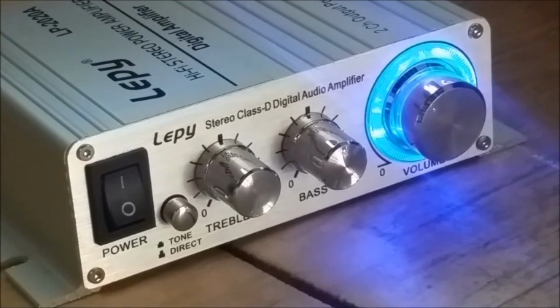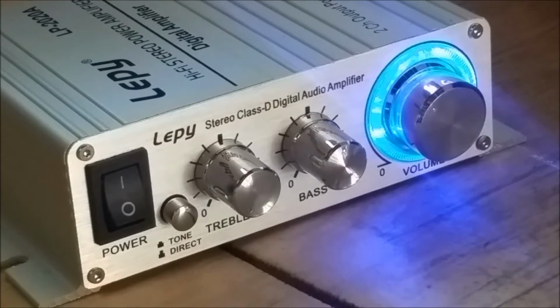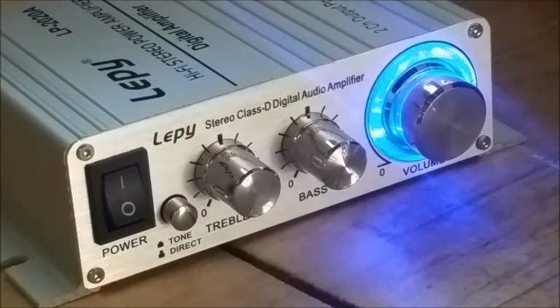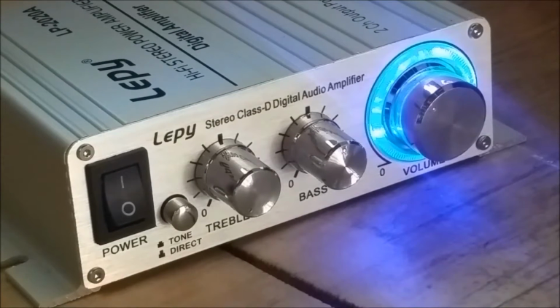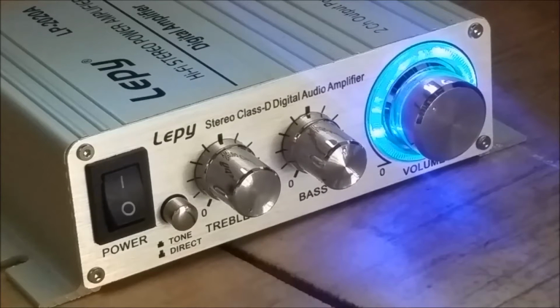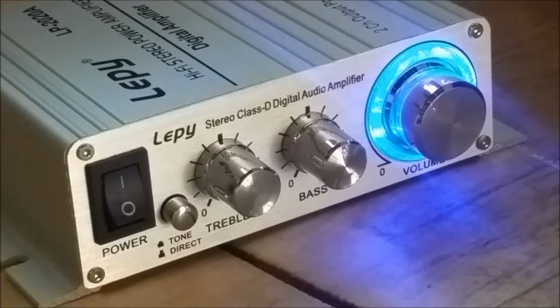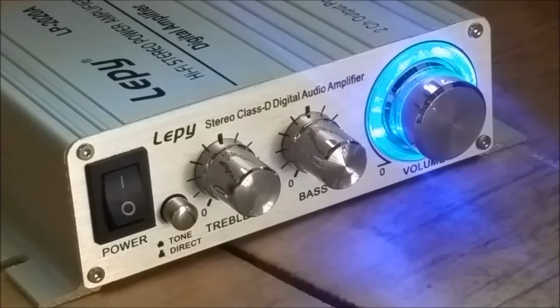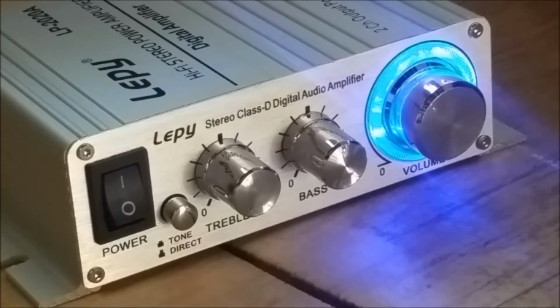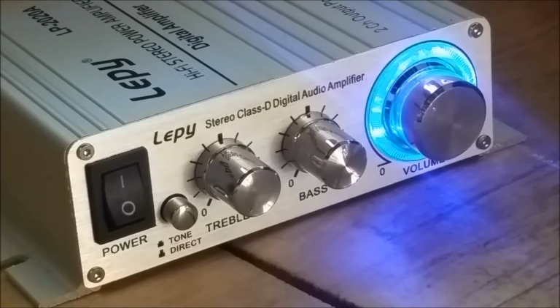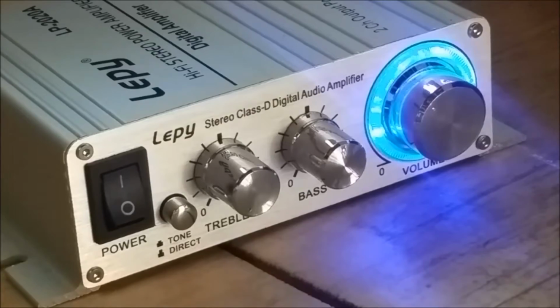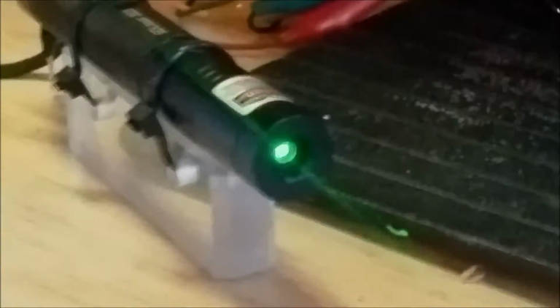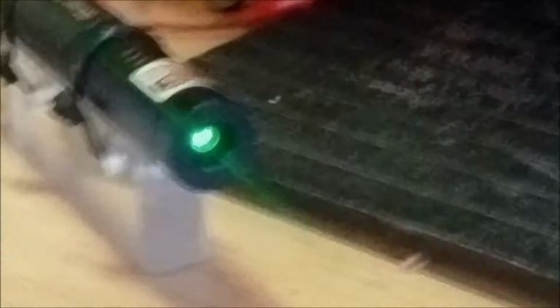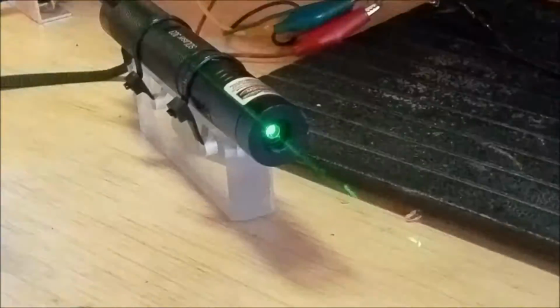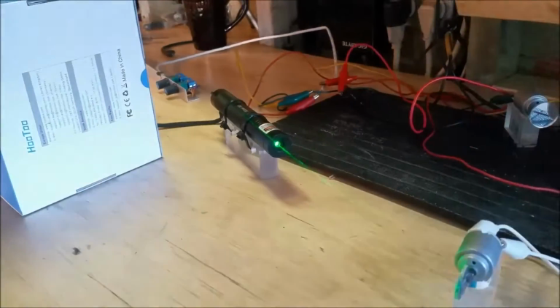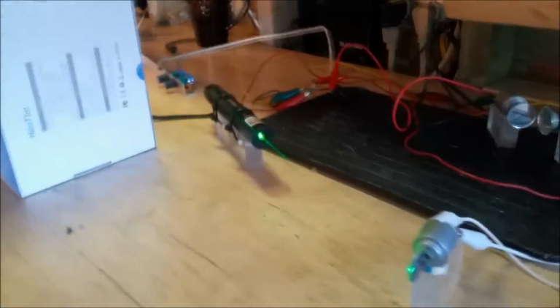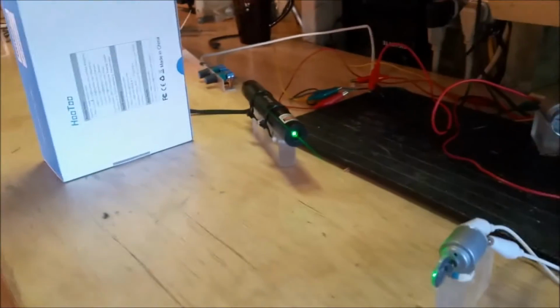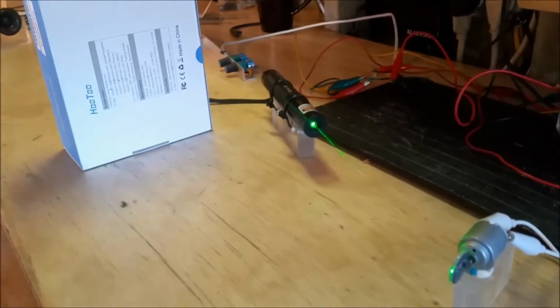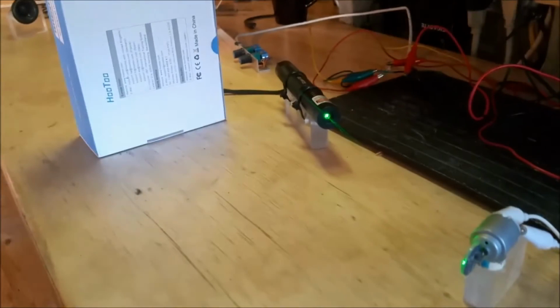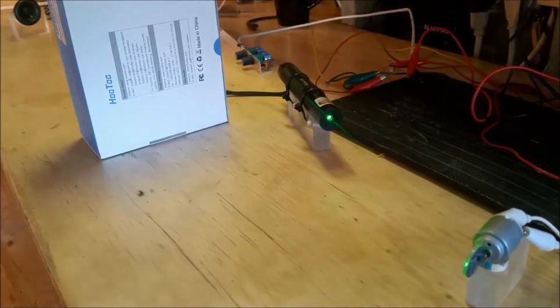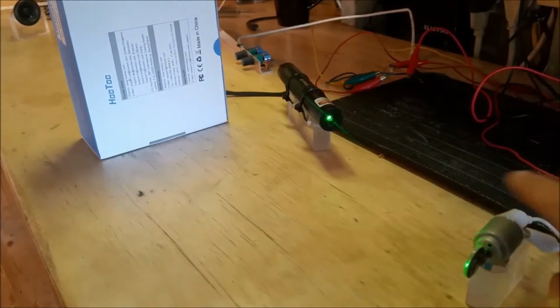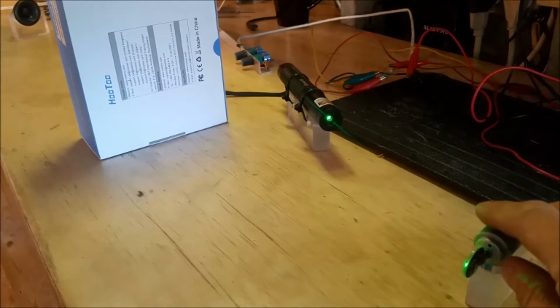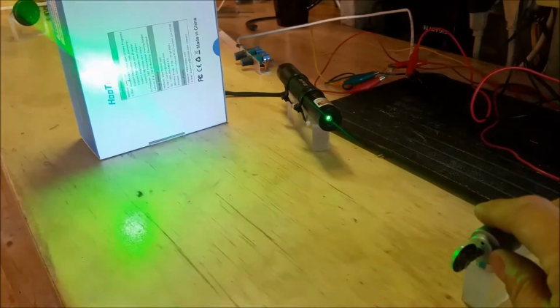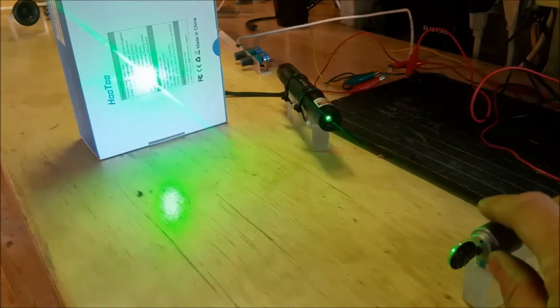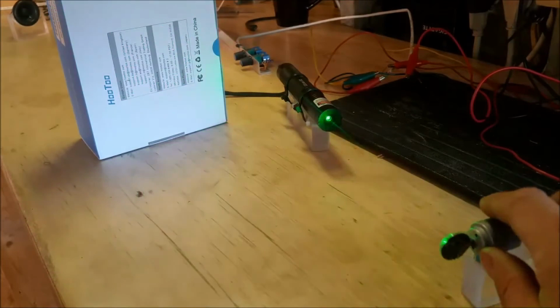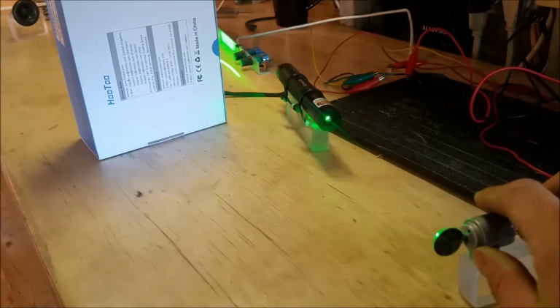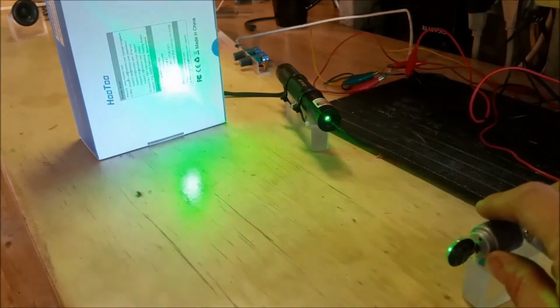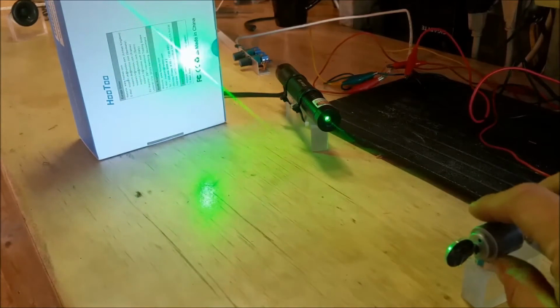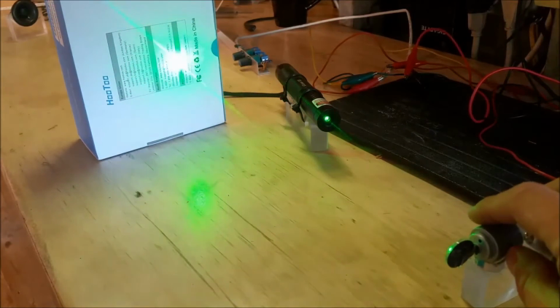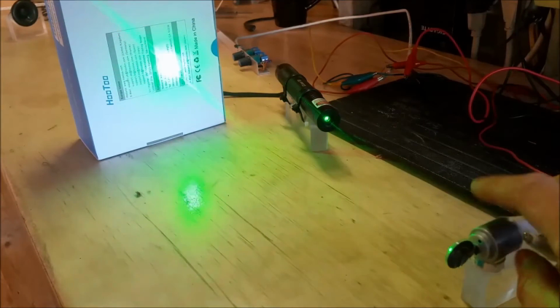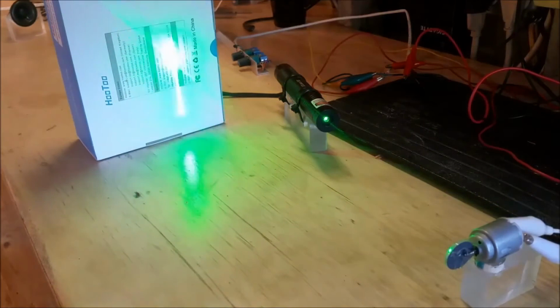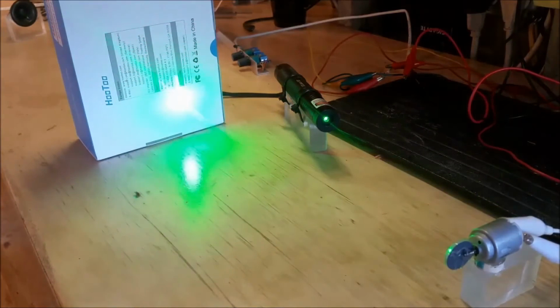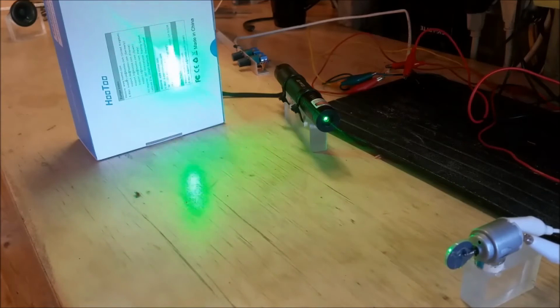Here's the Lepi amp that I got from Amazon — I think it was like 25 bucks. I just wanted to show you what that looked like. I've got the laser on here and it's connected to the linear motor, which is connected to the amp, and I've got music plugged into this.